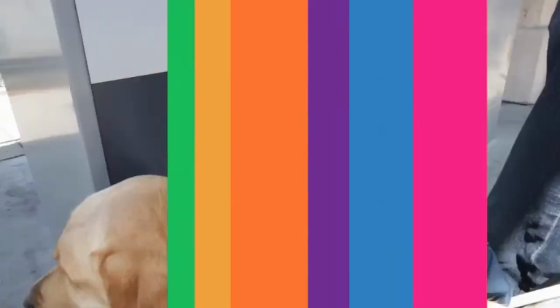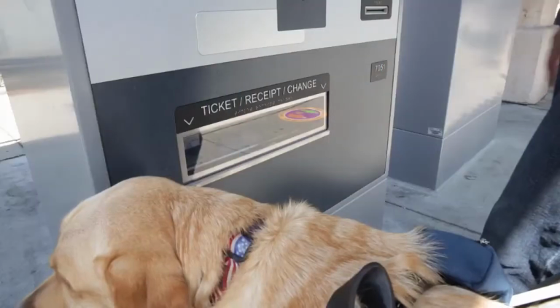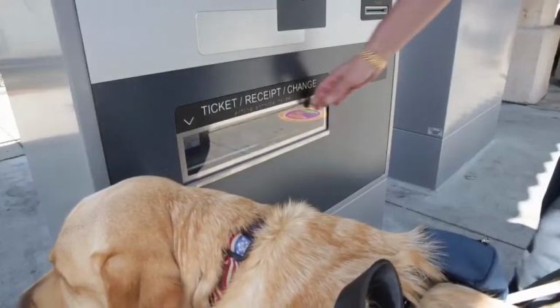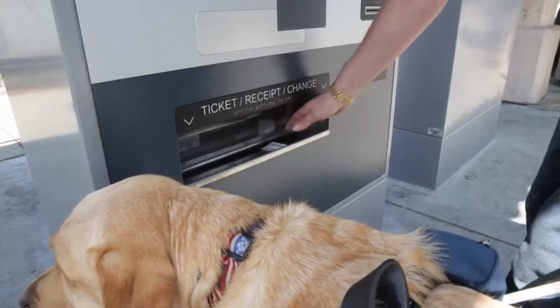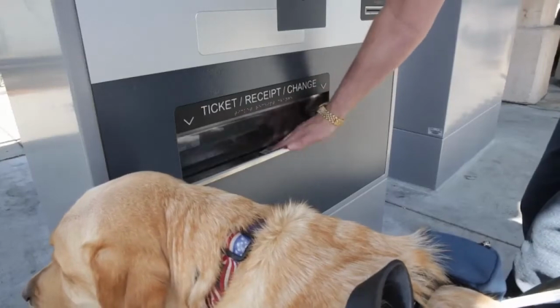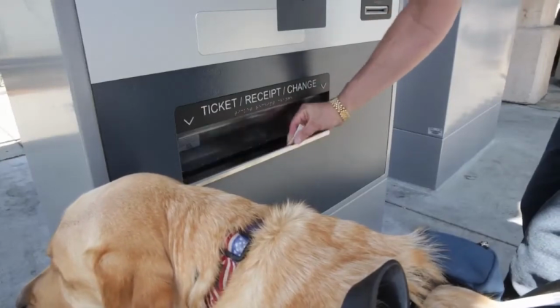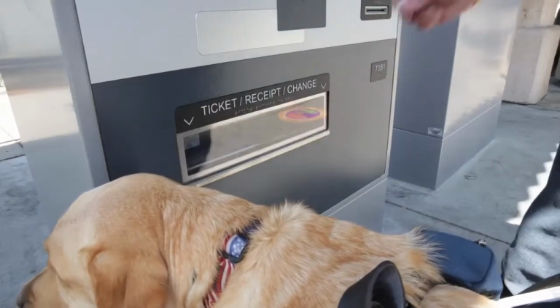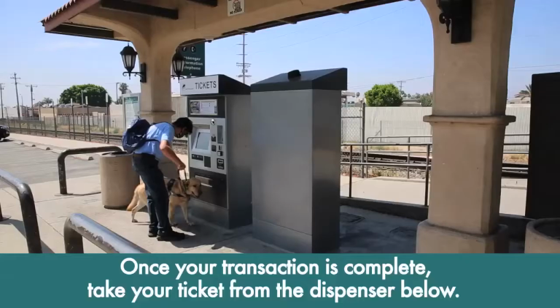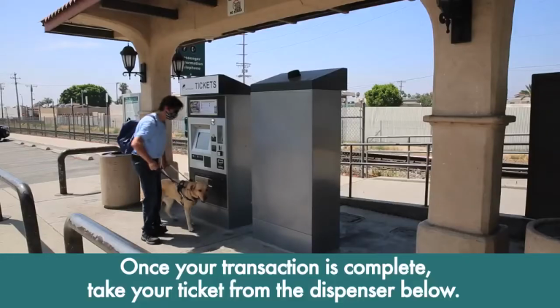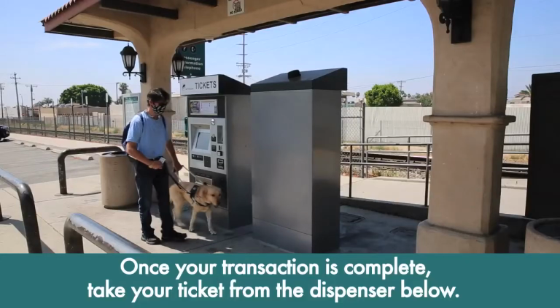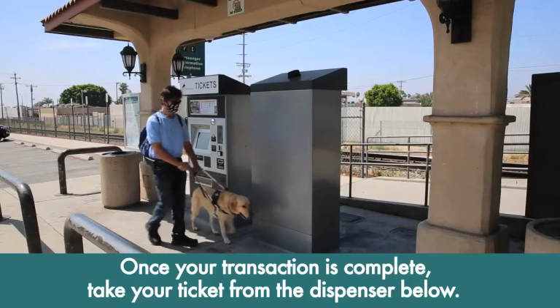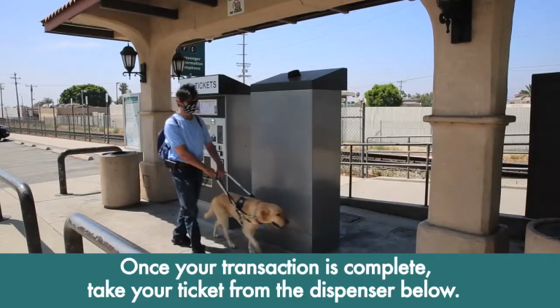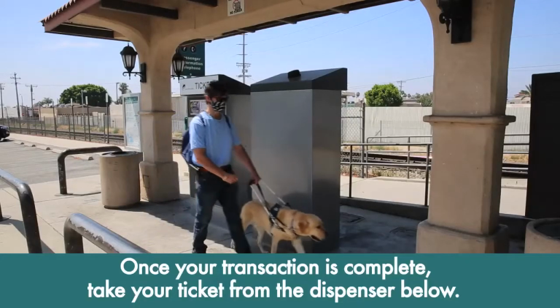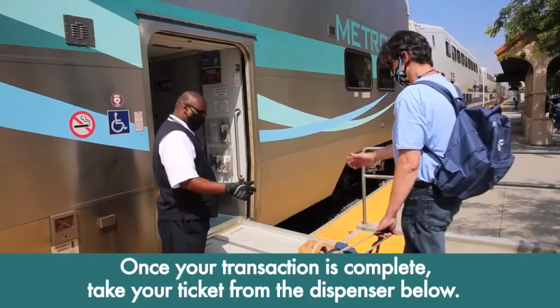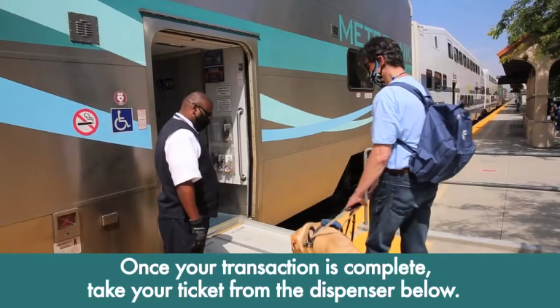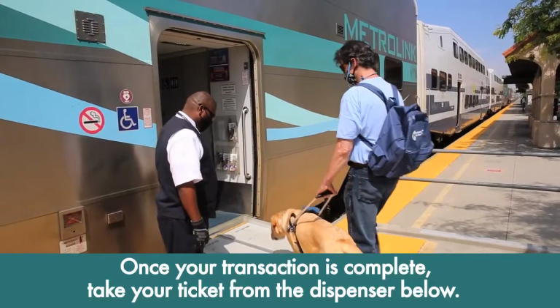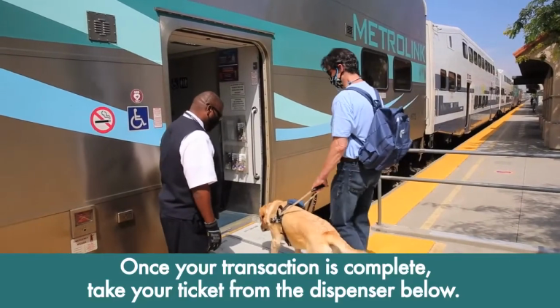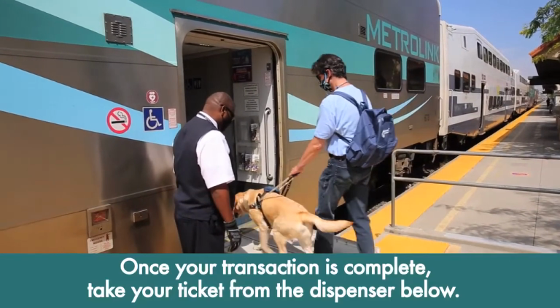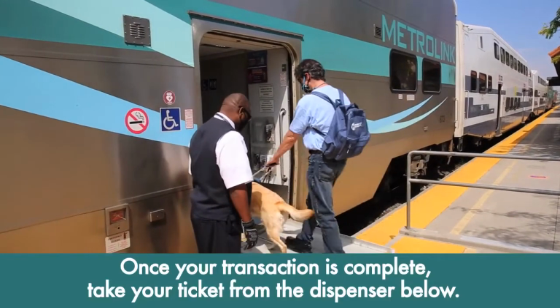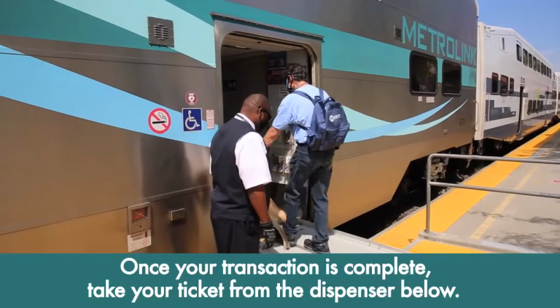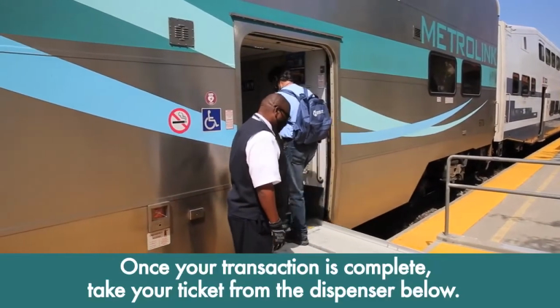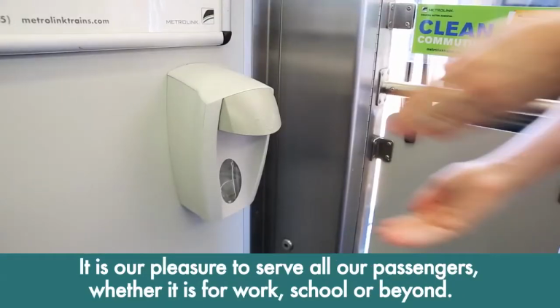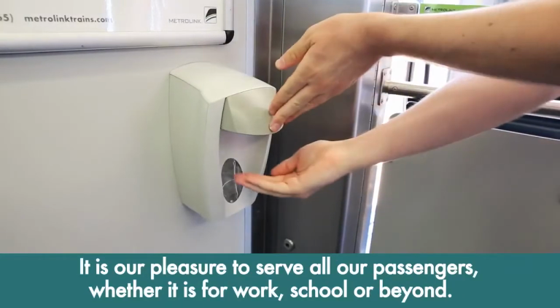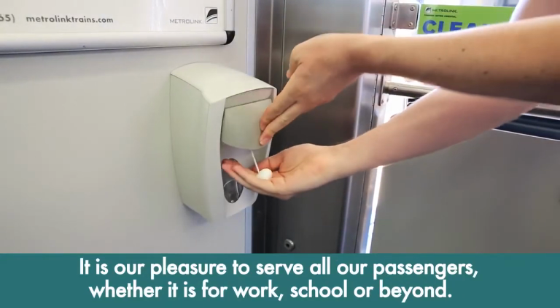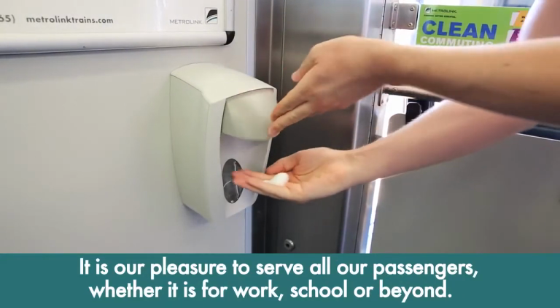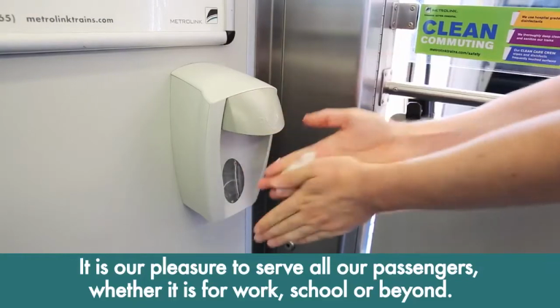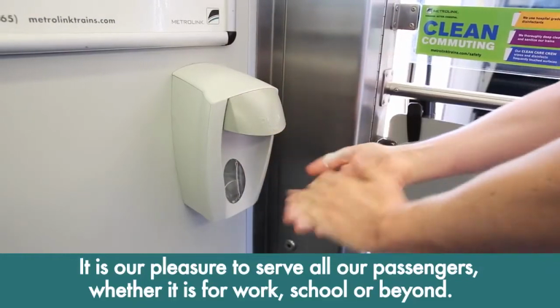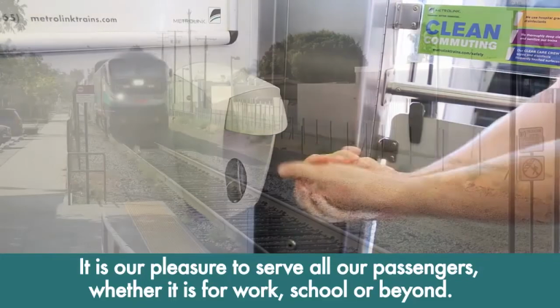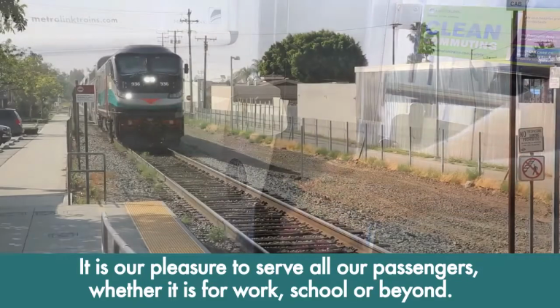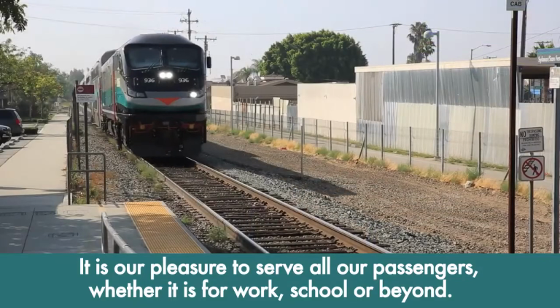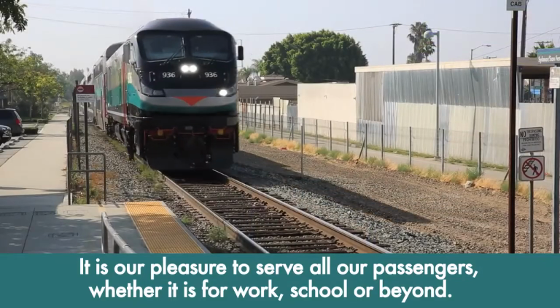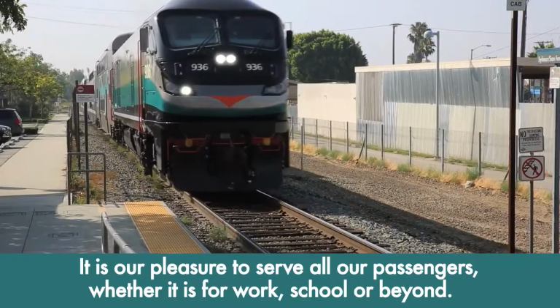Once your transaction is complete, take your ticket from the dispenser below, and you're all set. Thank you for choosing MetroLink for your transportation needs. It is our pleasure to serve all our passengers, whether it is for work, school, or beyond.